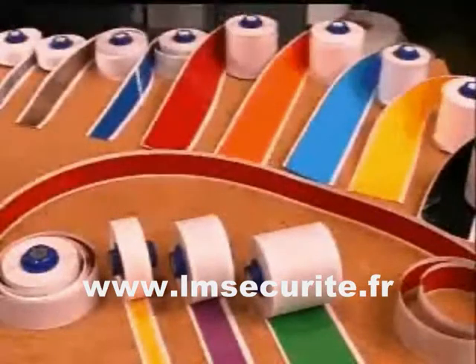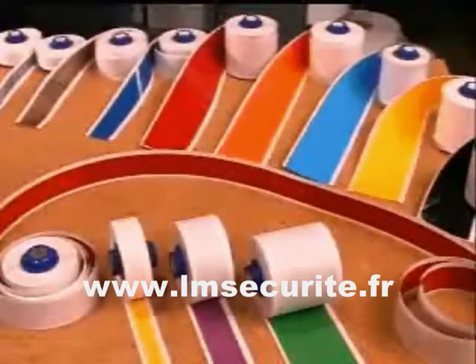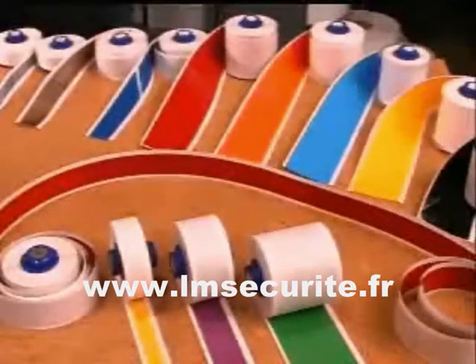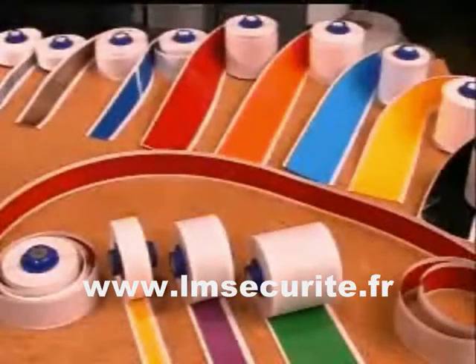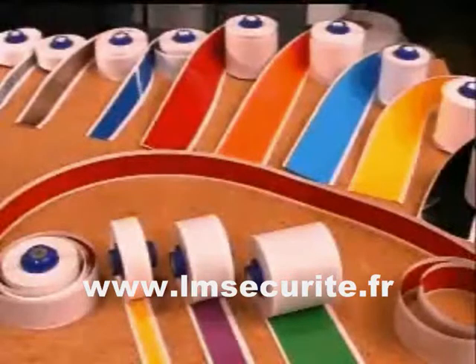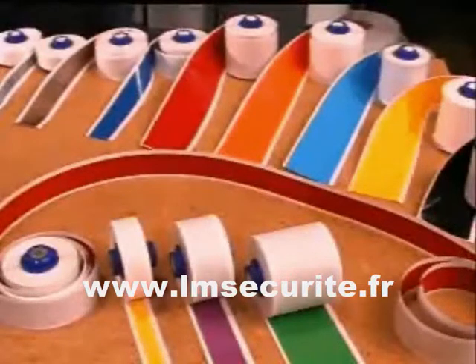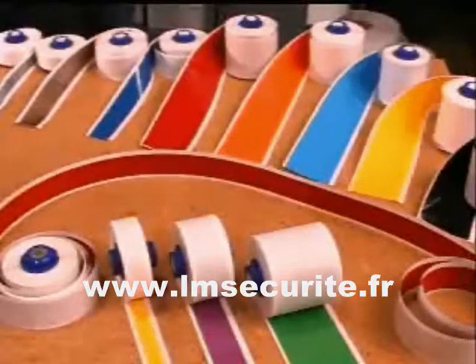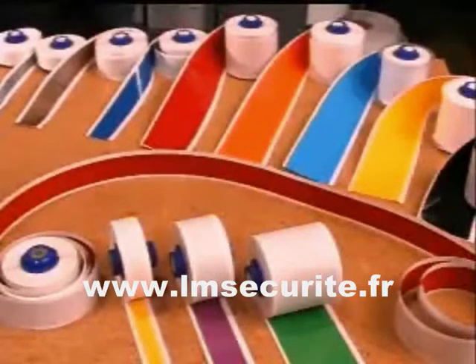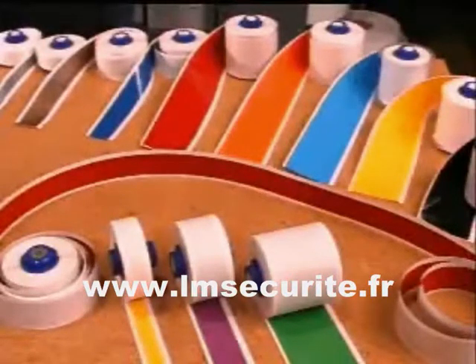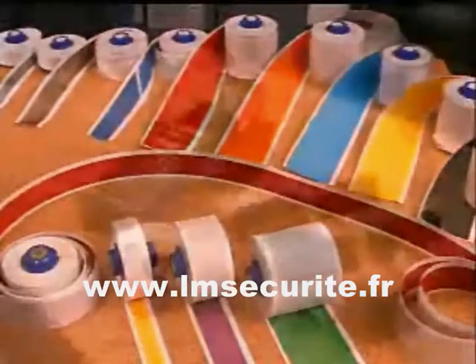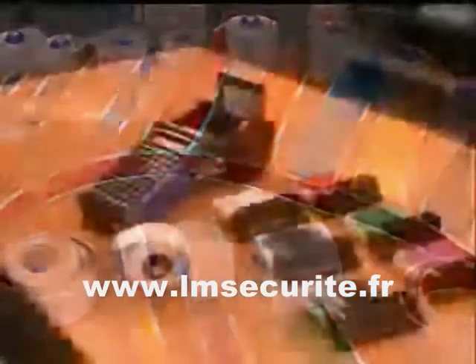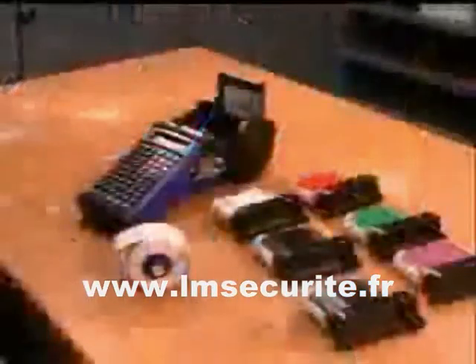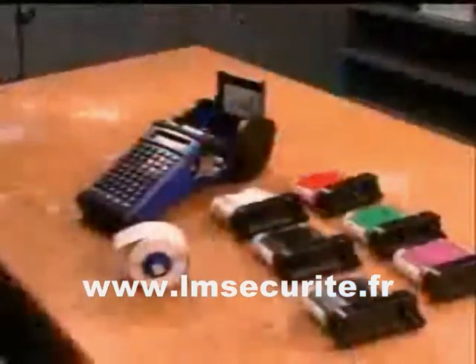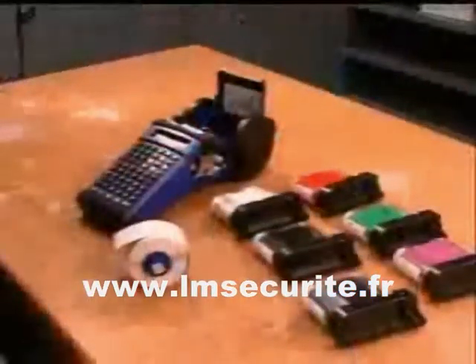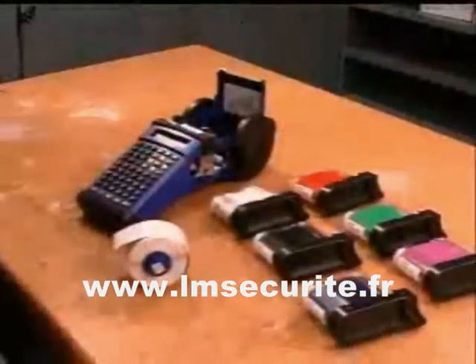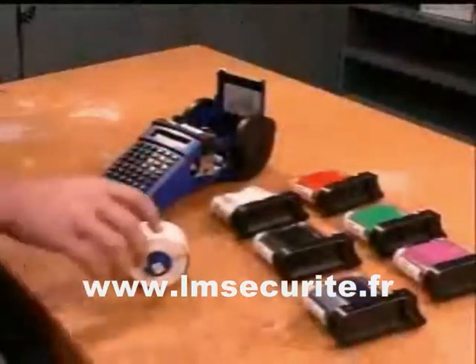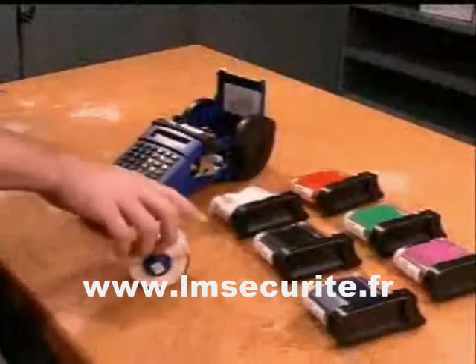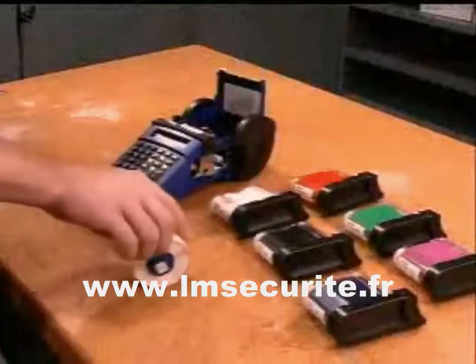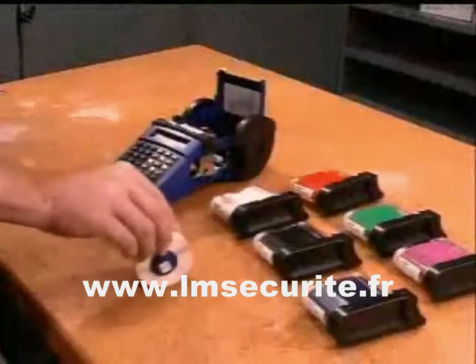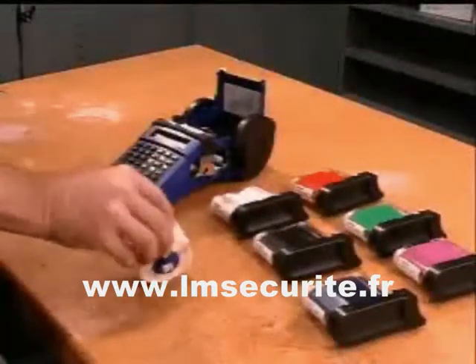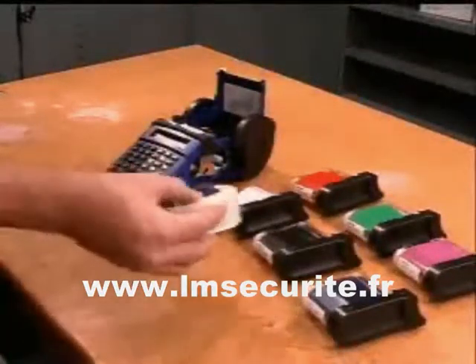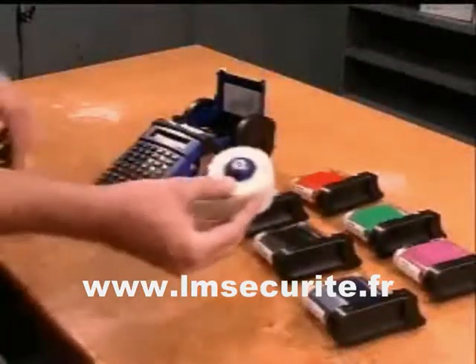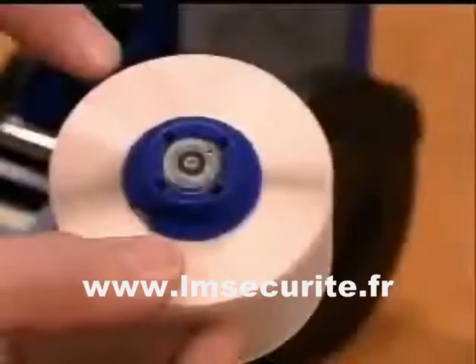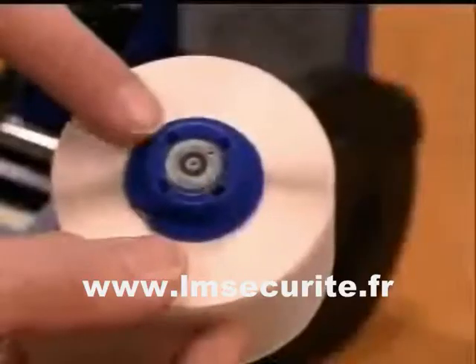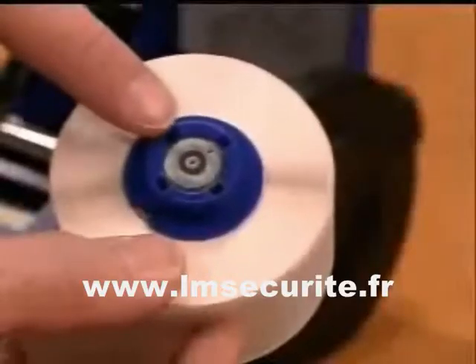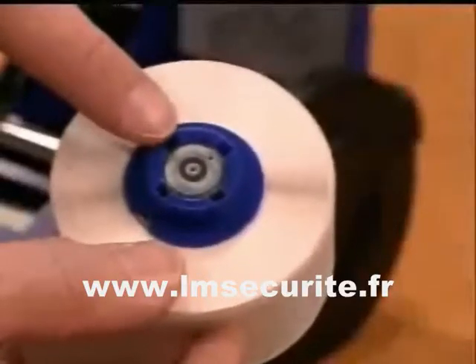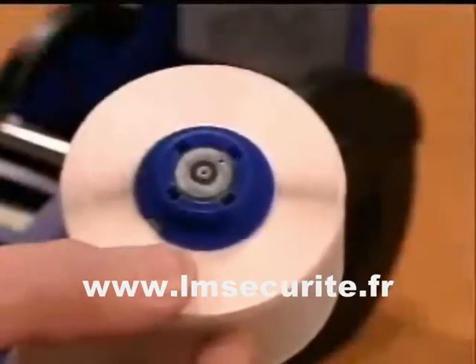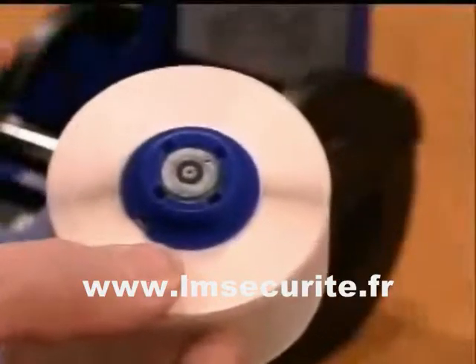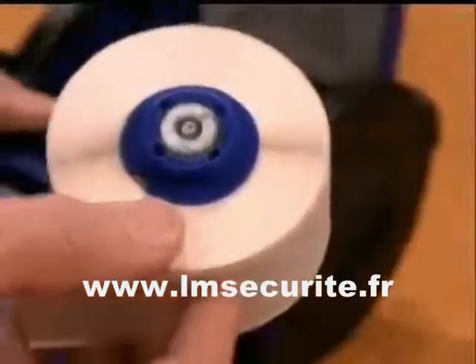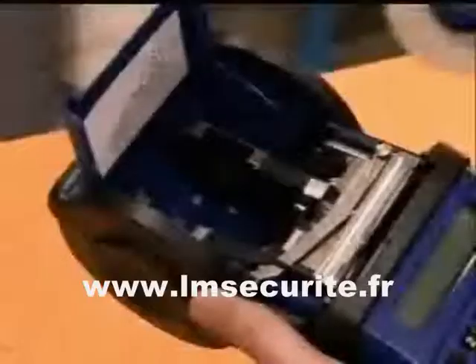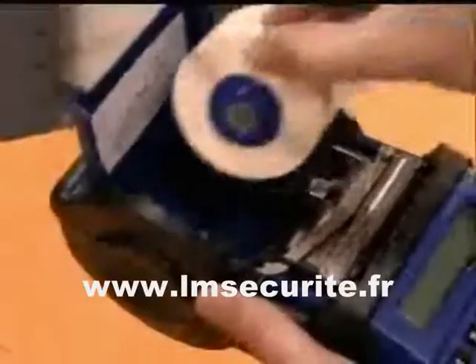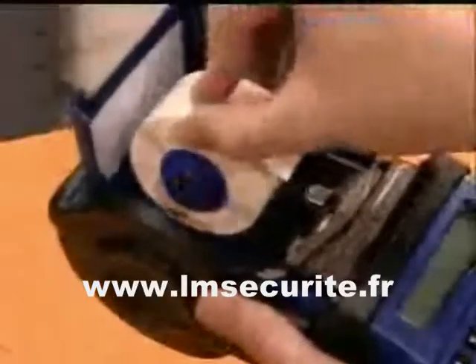Reflective and repositionable specialty tapes are also available. The HandyMark is automatically programmed to the correct tape size, color, and burn temperature settings by reading the smart cell that's built into every roll of tape.